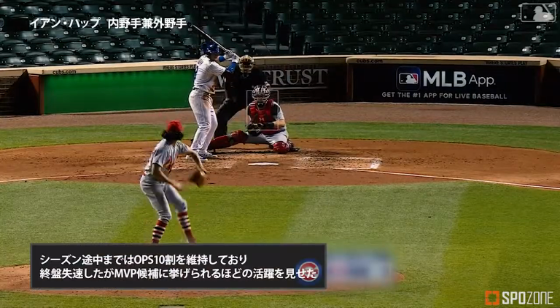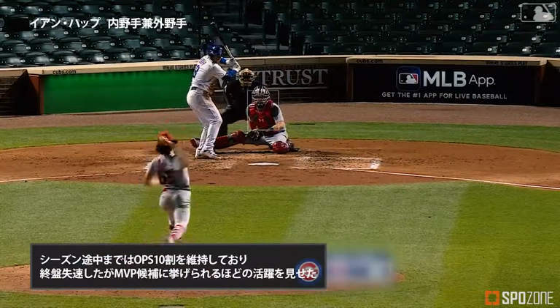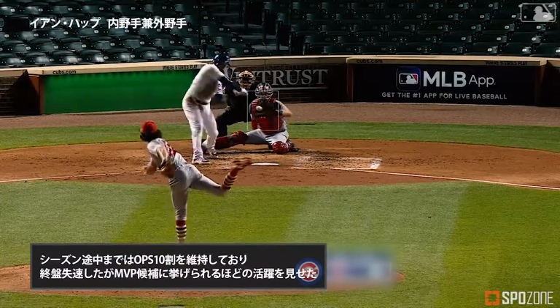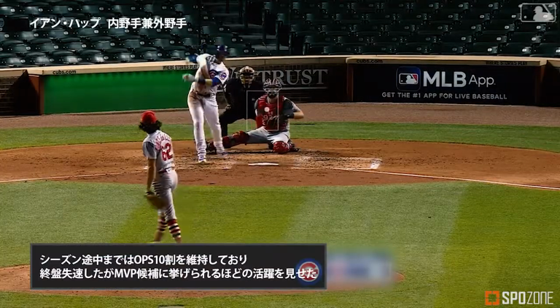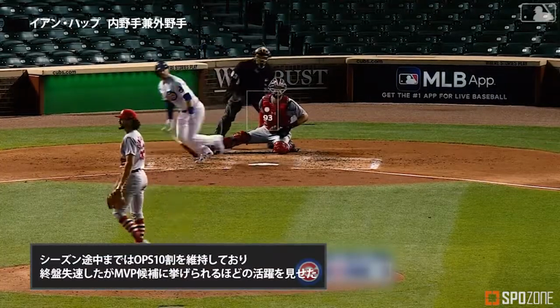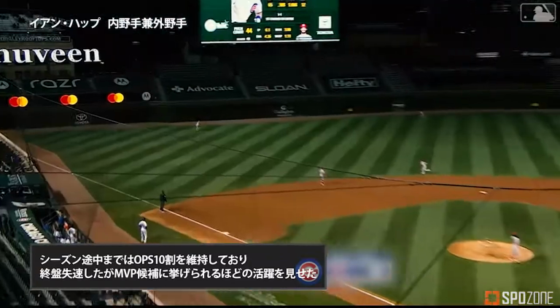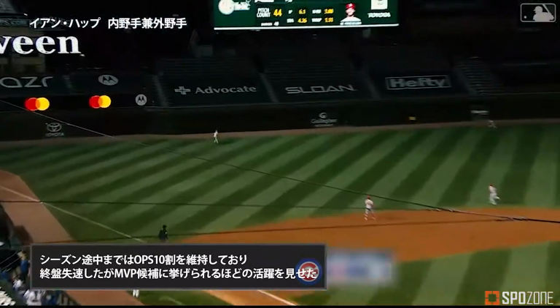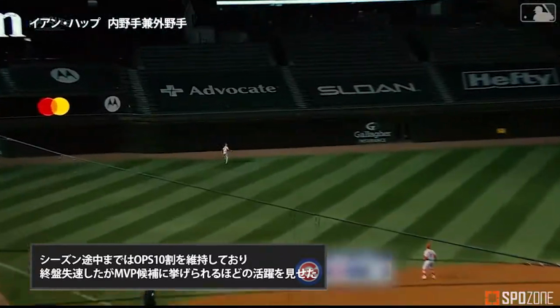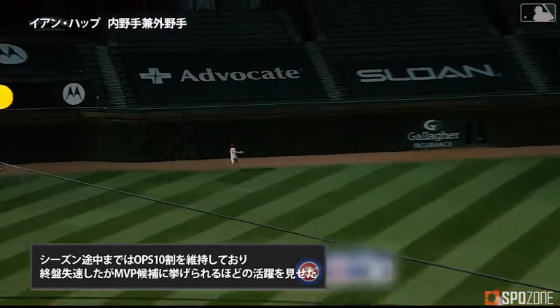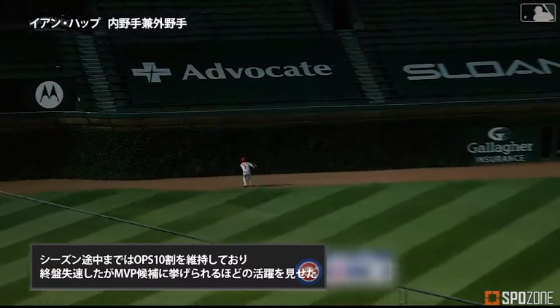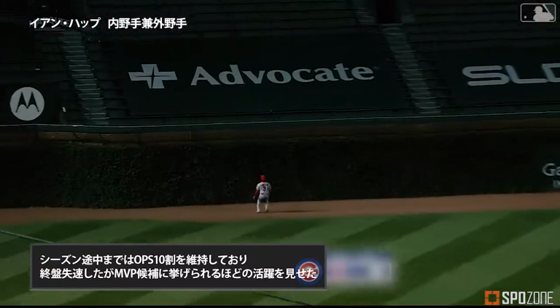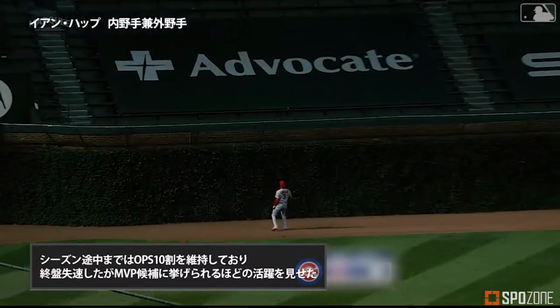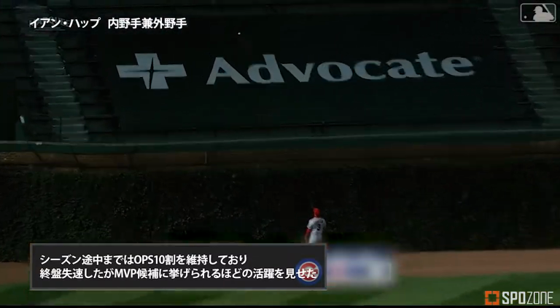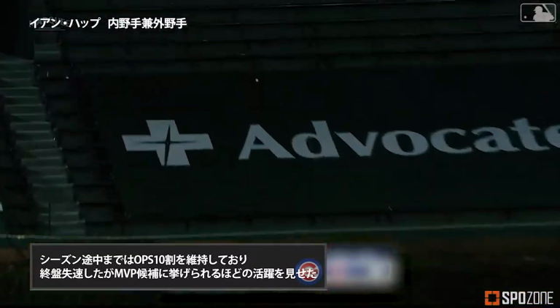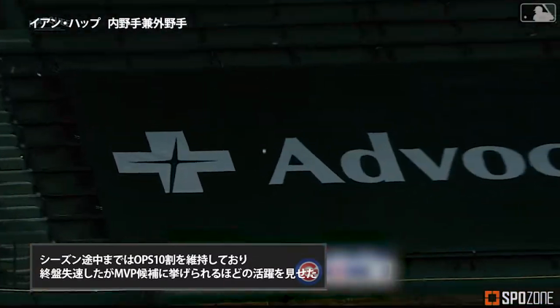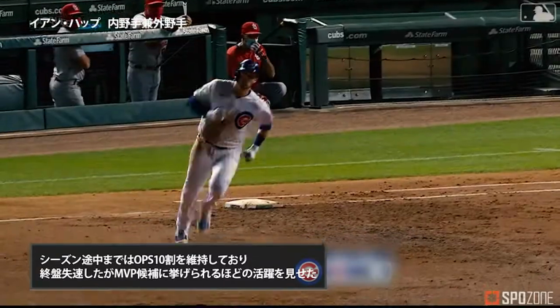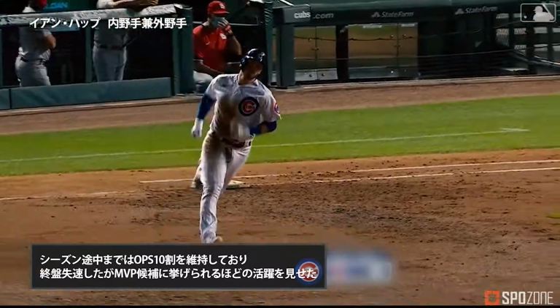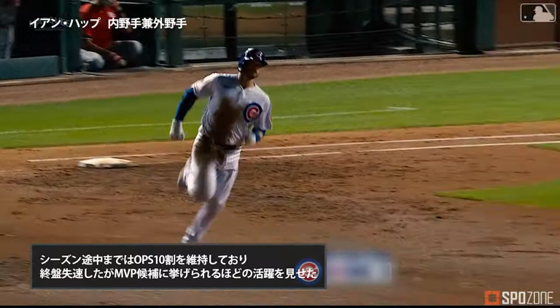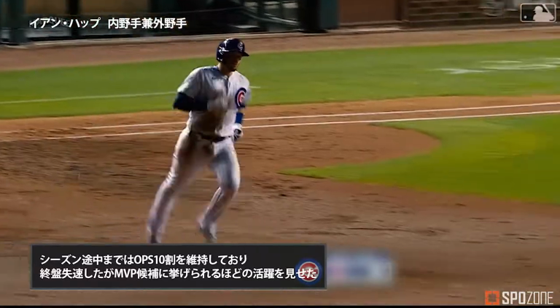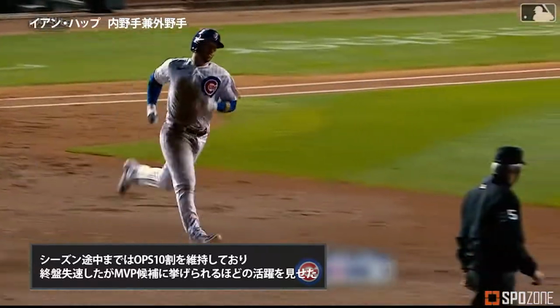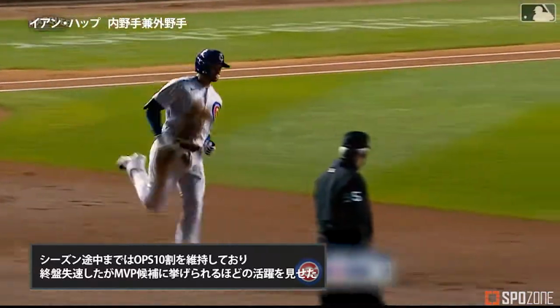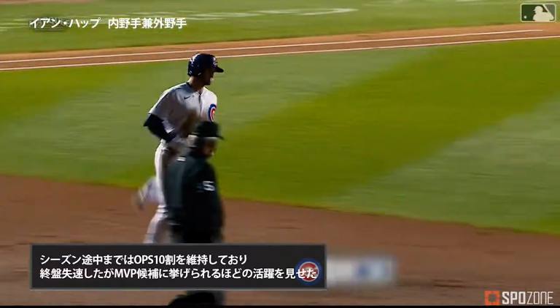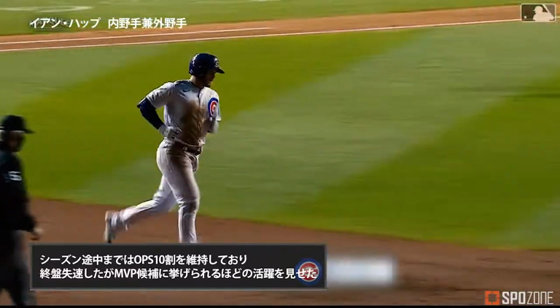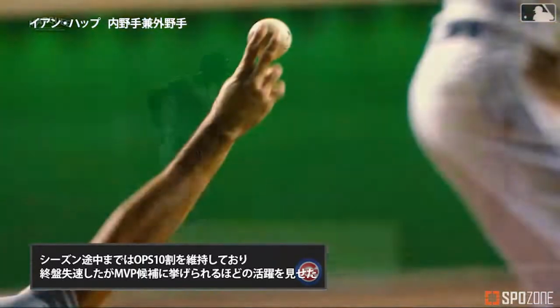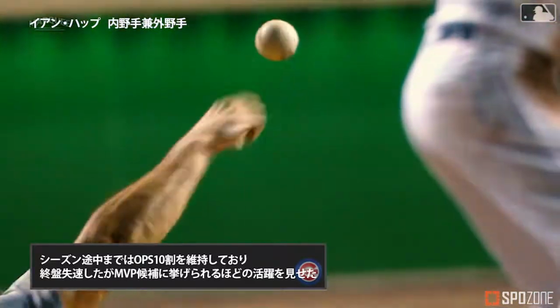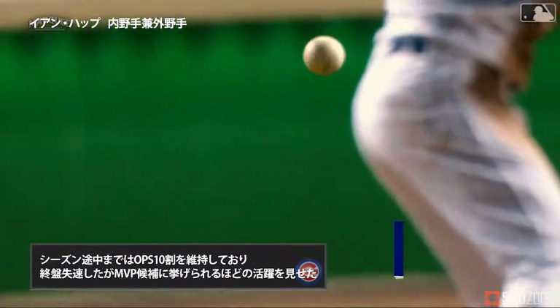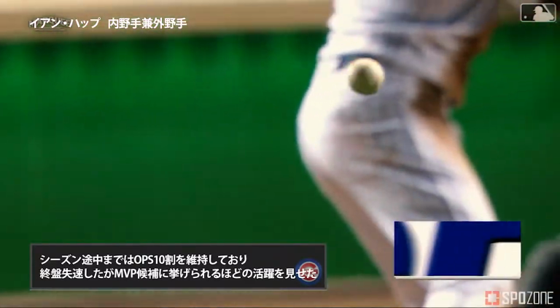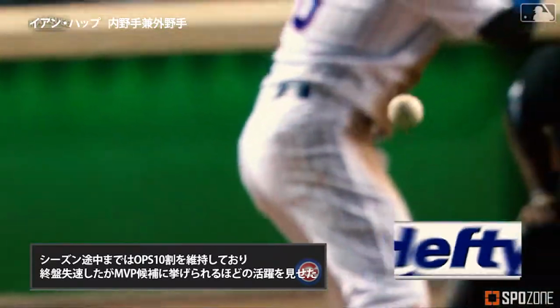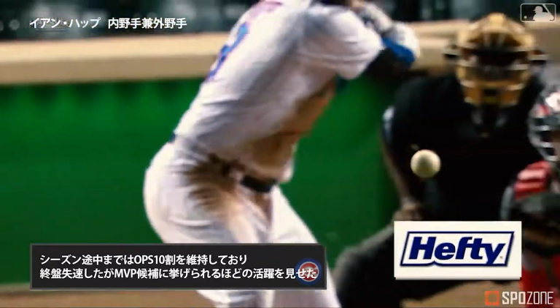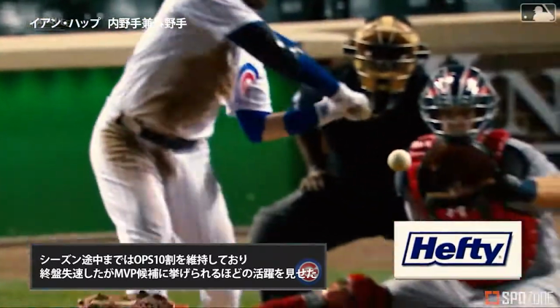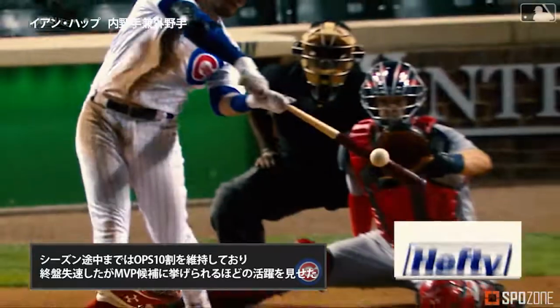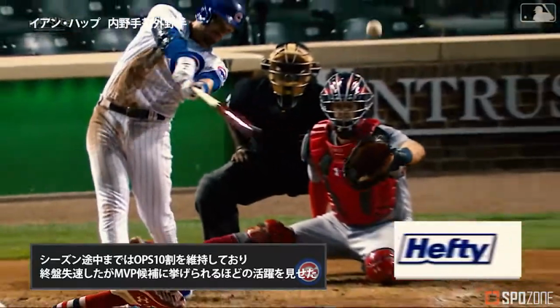Jacoby Jones, as Hap gets a hold of one — will hit, and it is gone! Cubs lead one to nothing. Measly single last time.